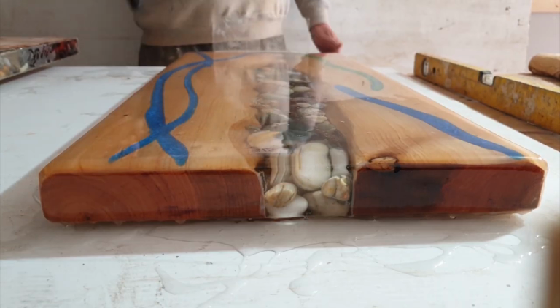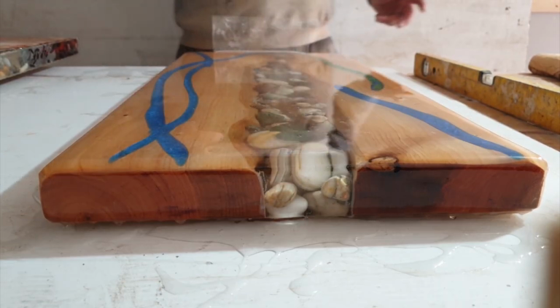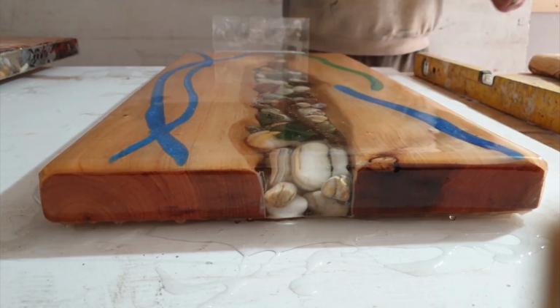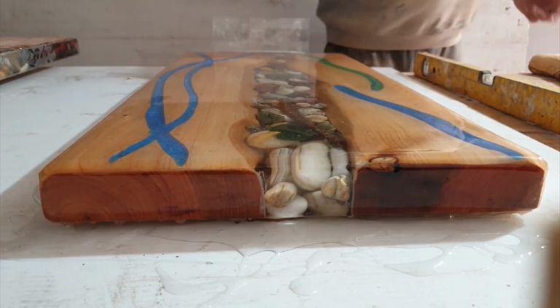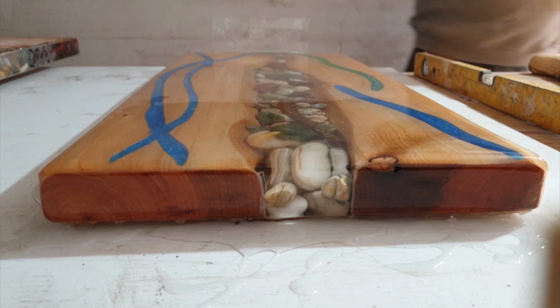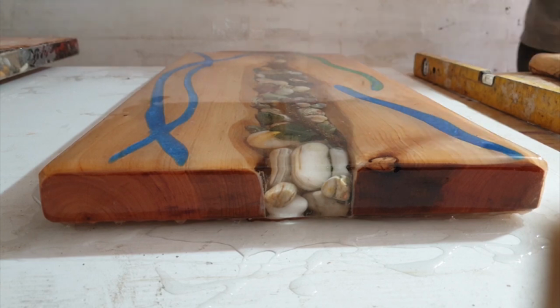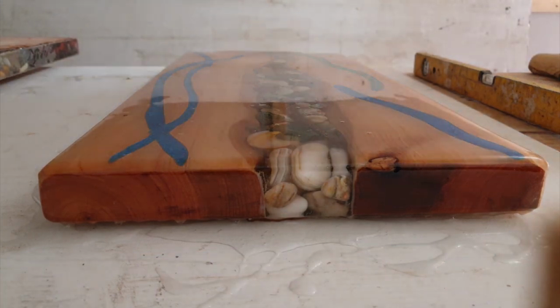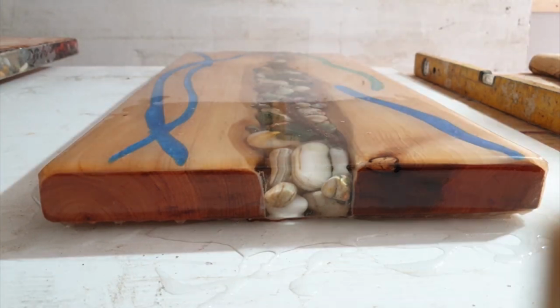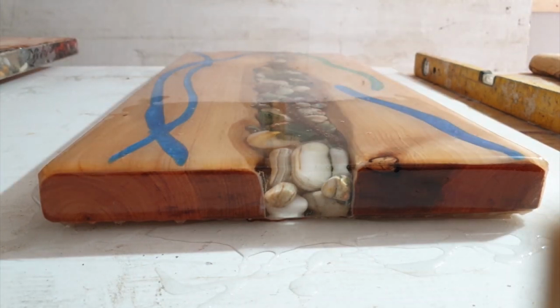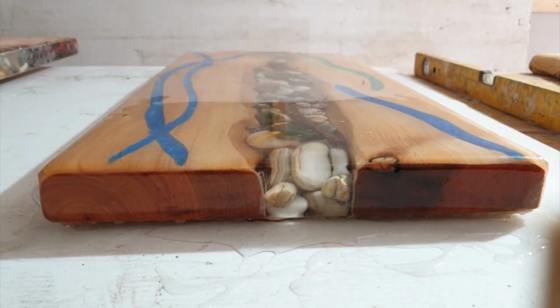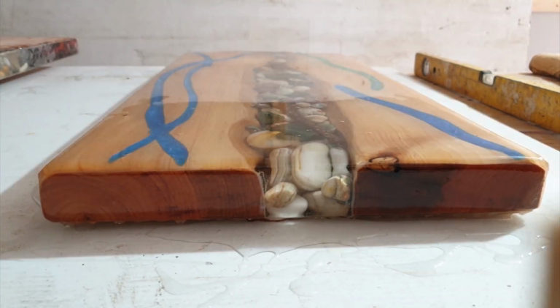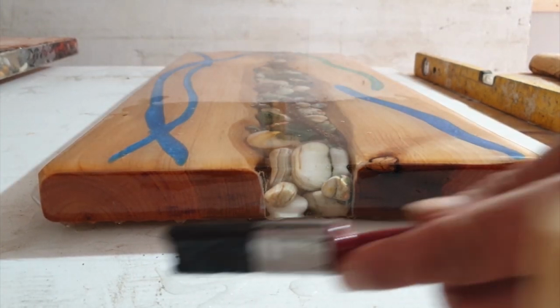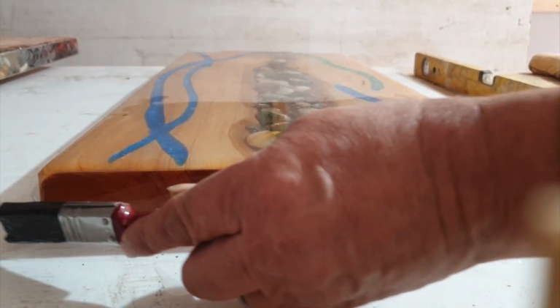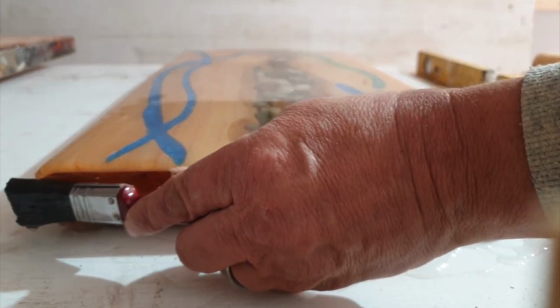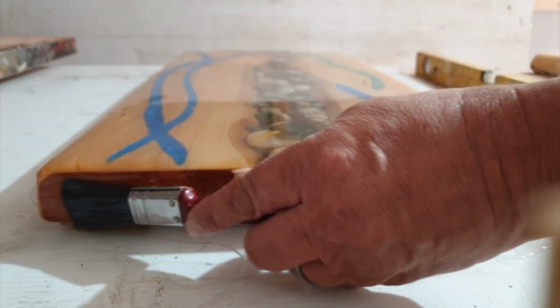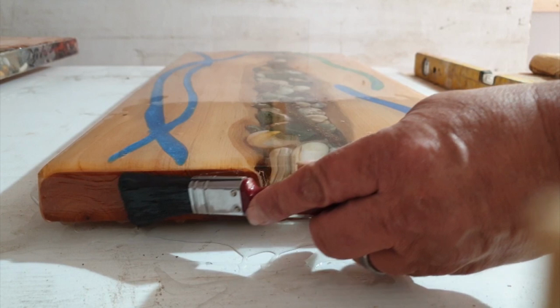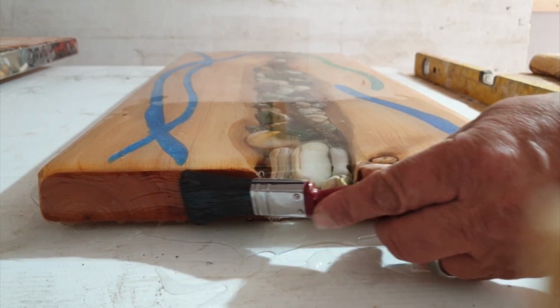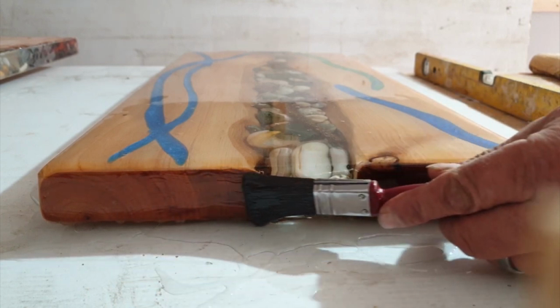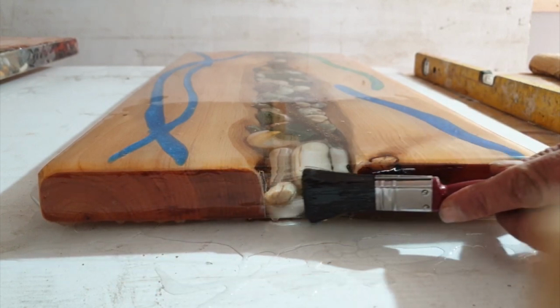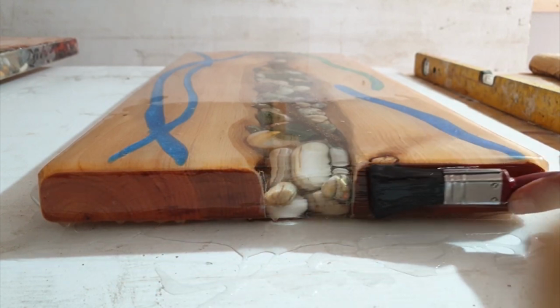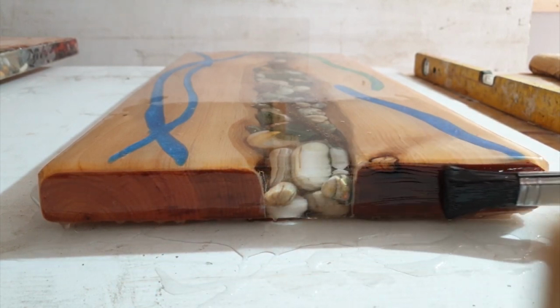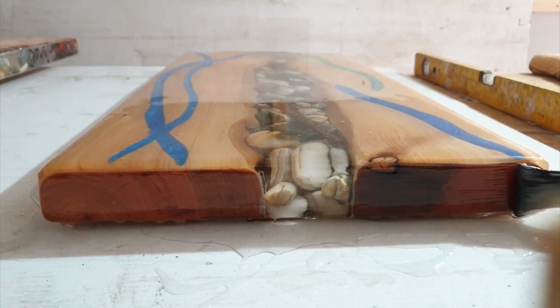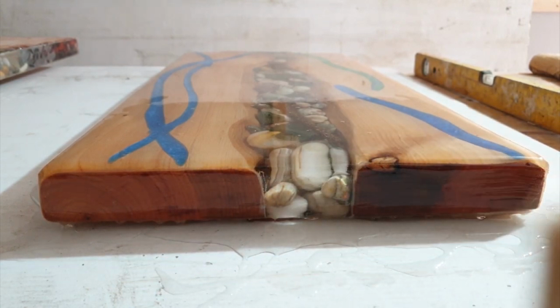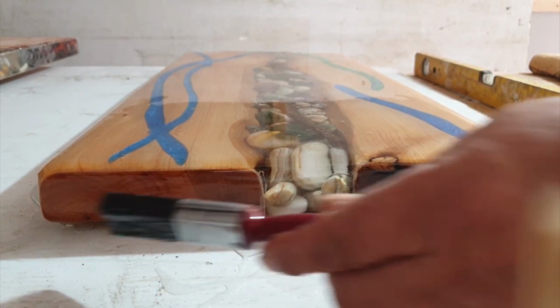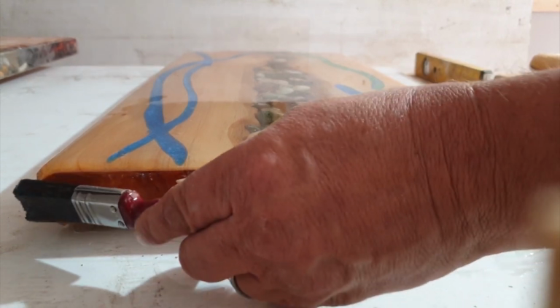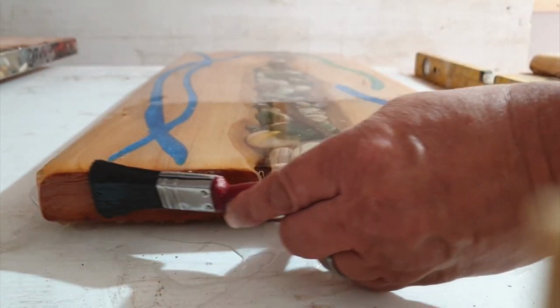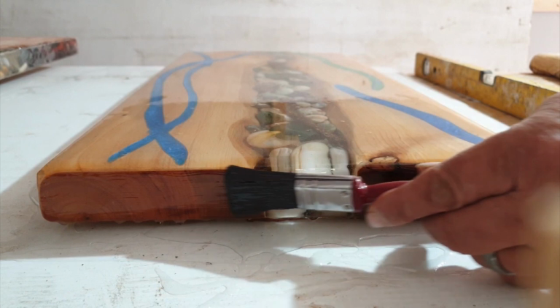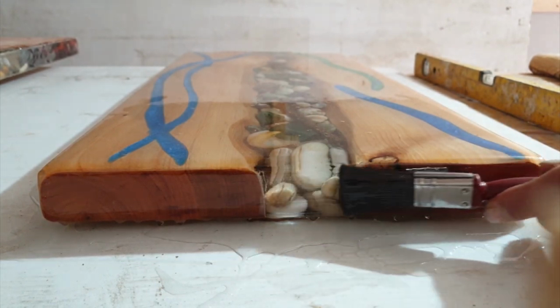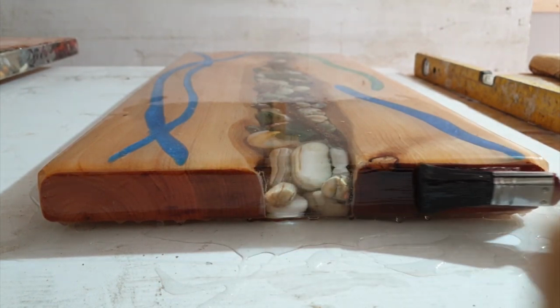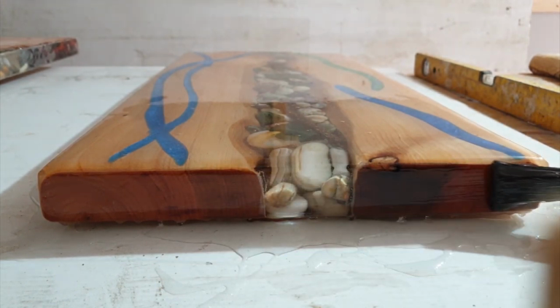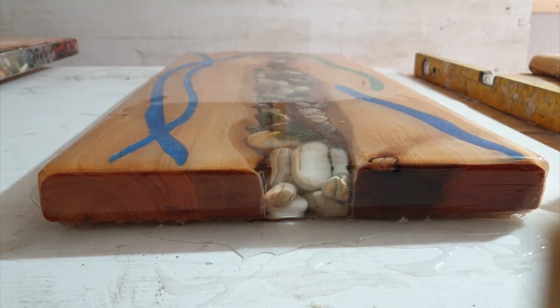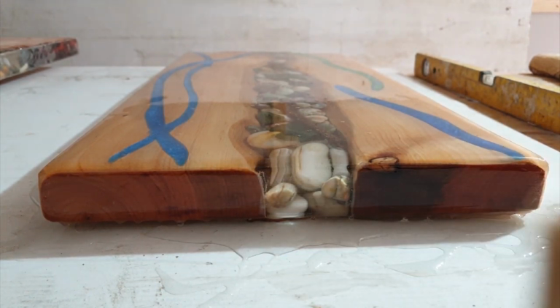I'll go over this outside edge again in about half an hour's time, just to smooth off any runs that may occur, which more than likely will.